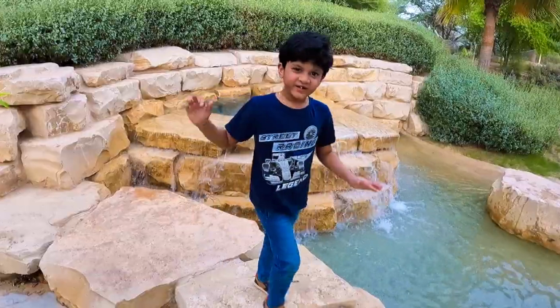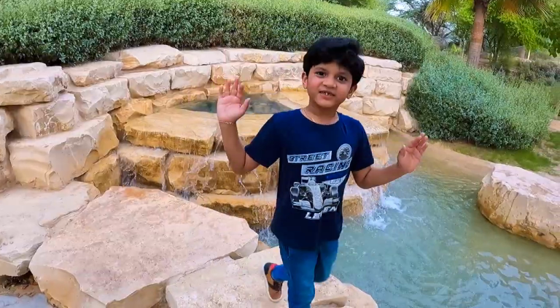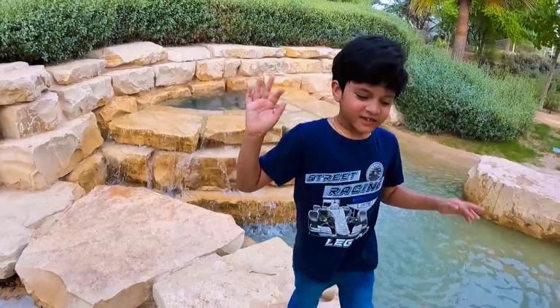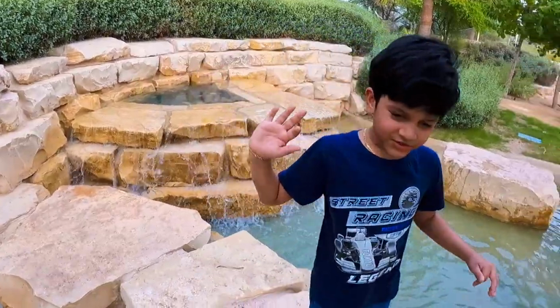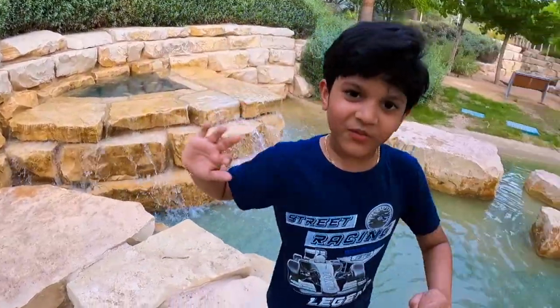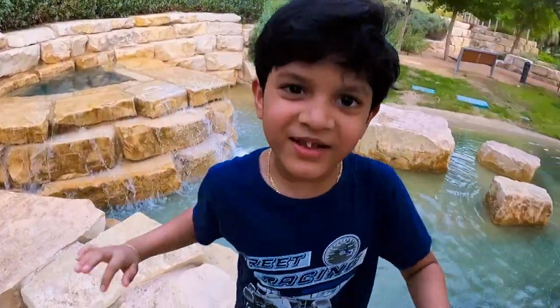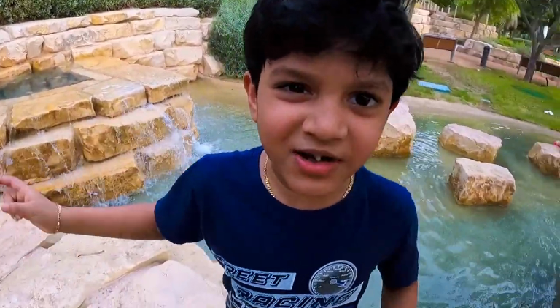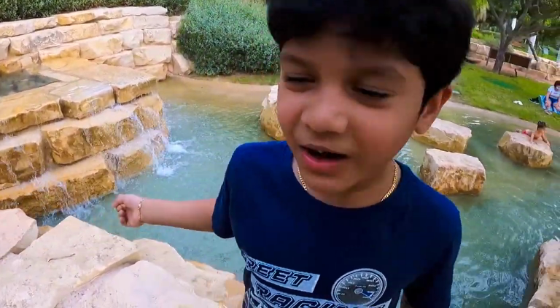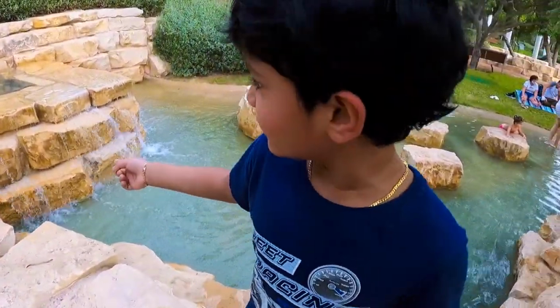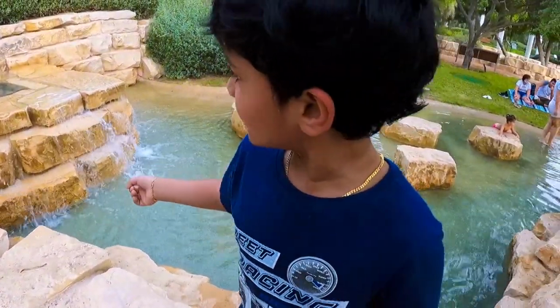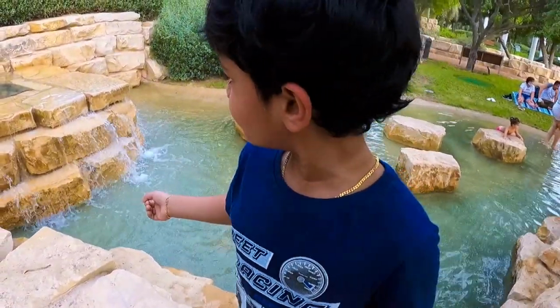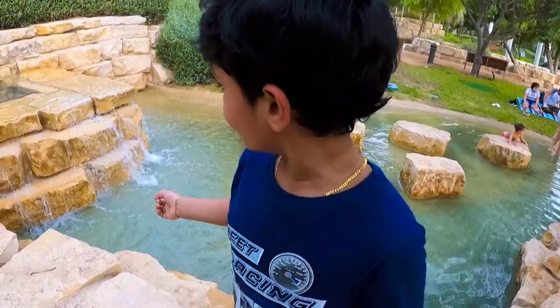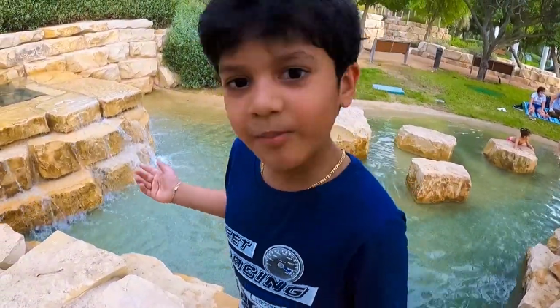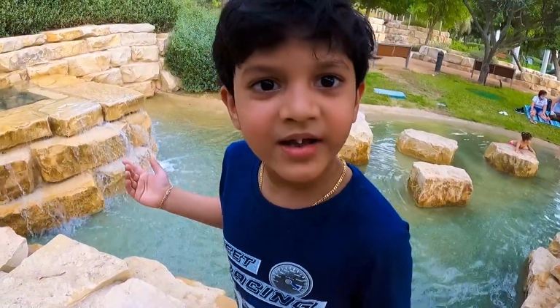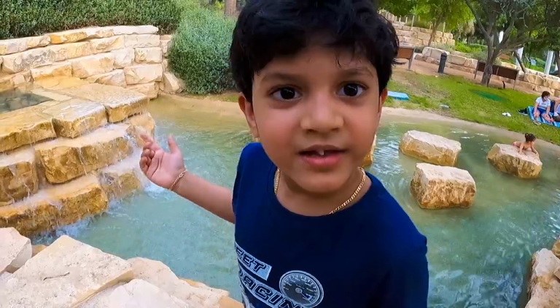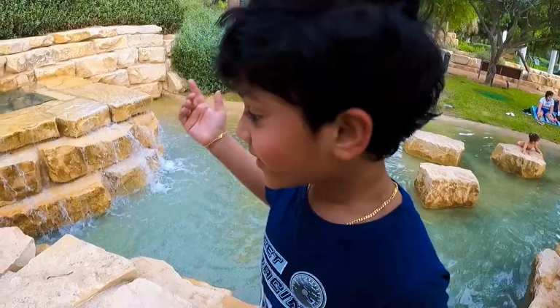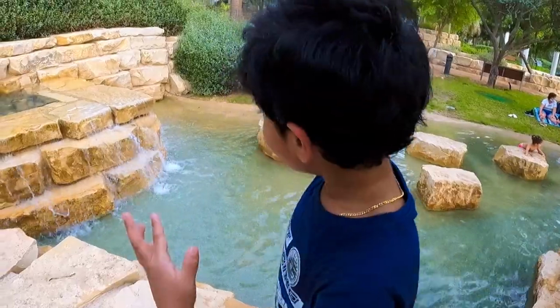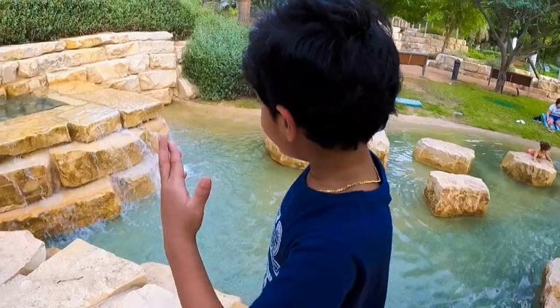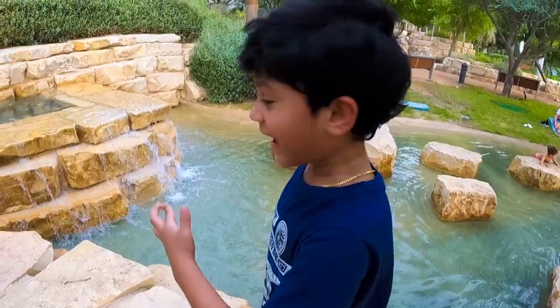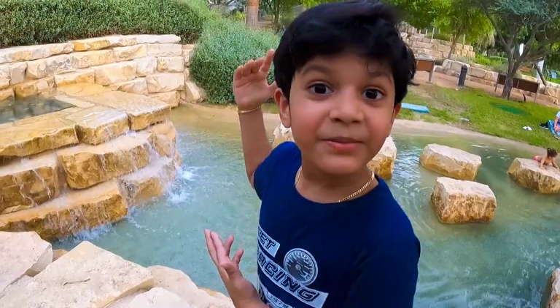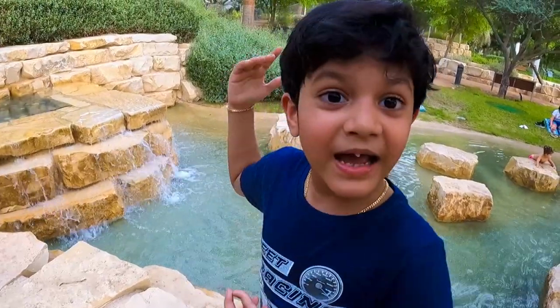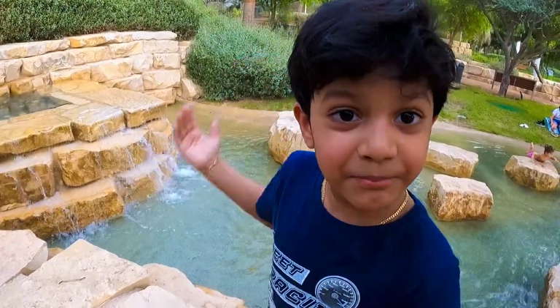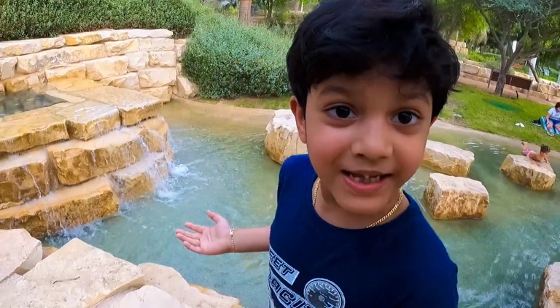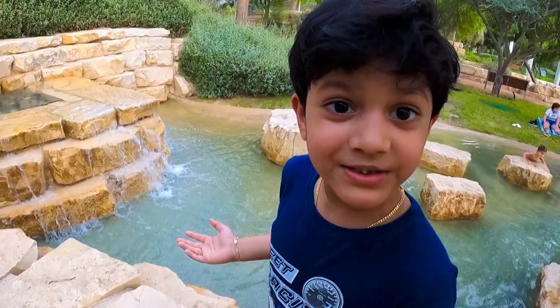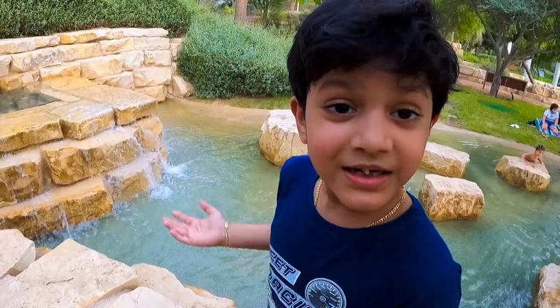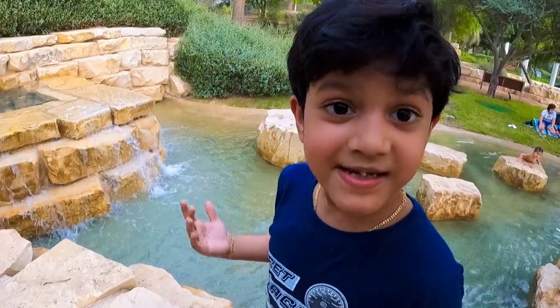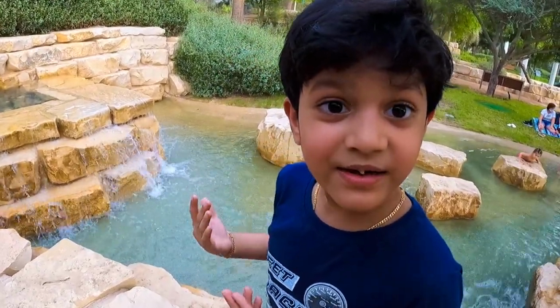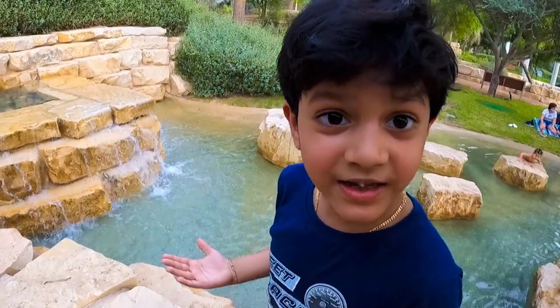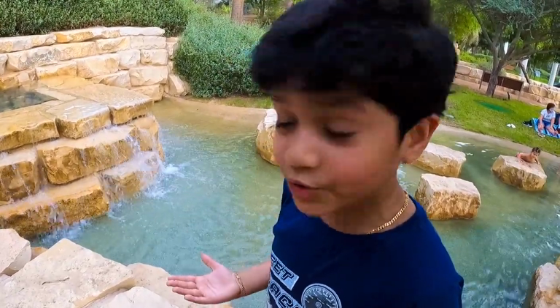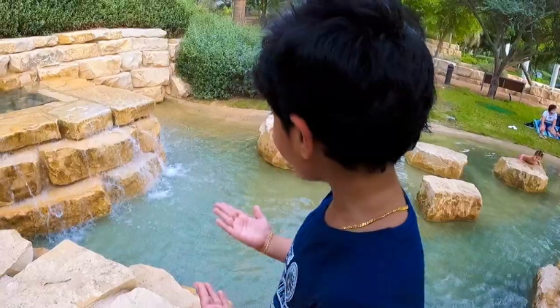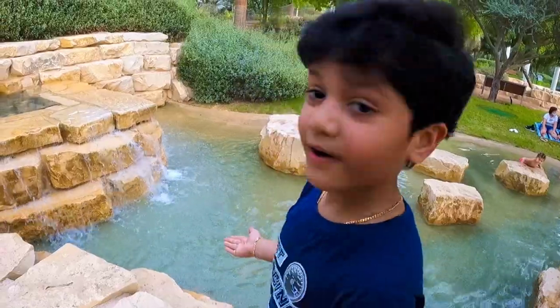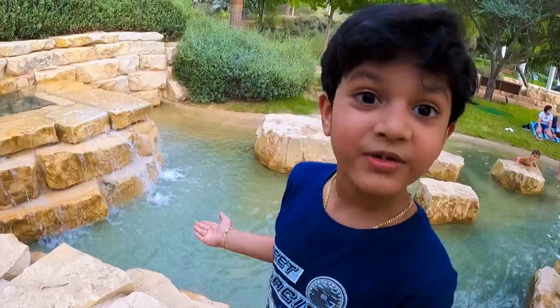Guys, the sound is too loud near the water fountain, but I can't believe I am standing right next to a fountain.